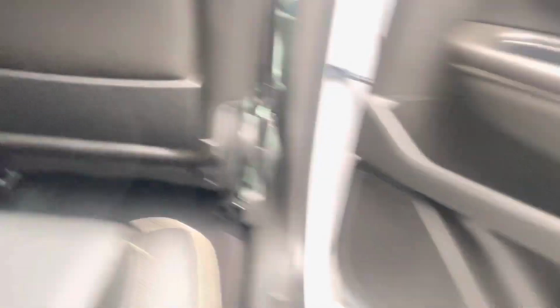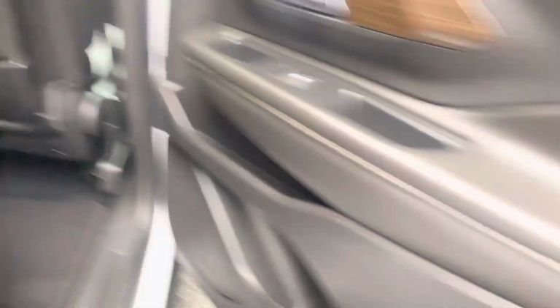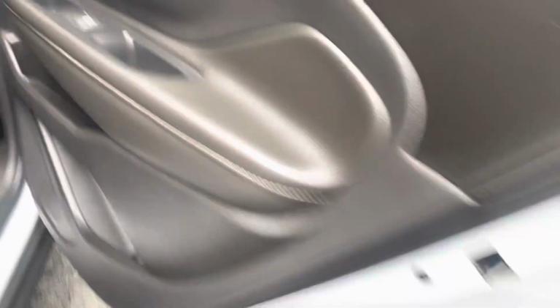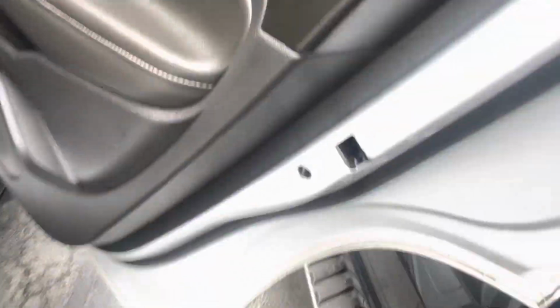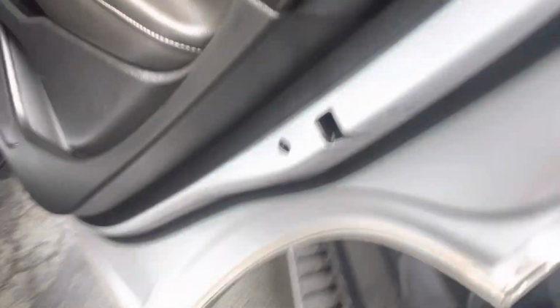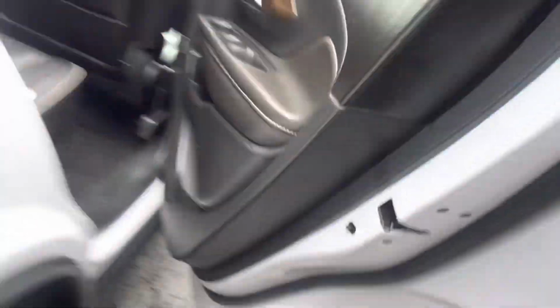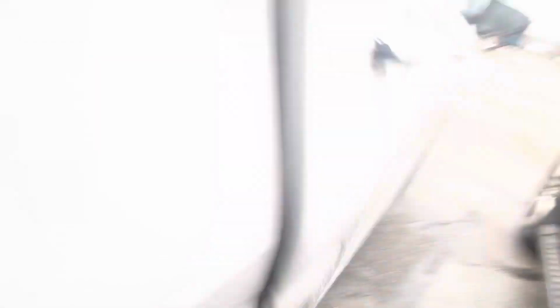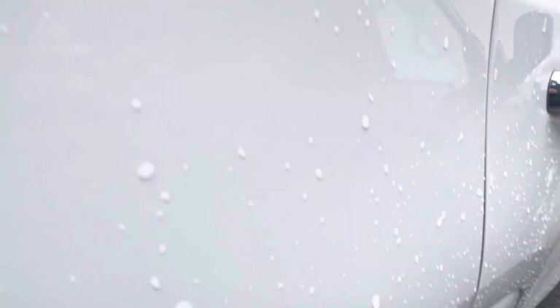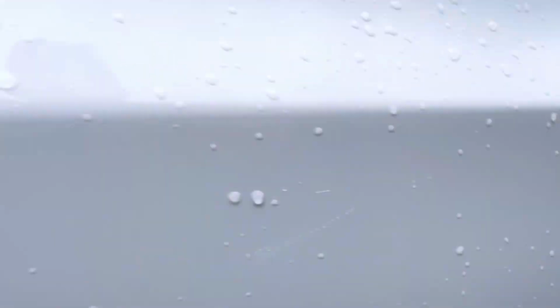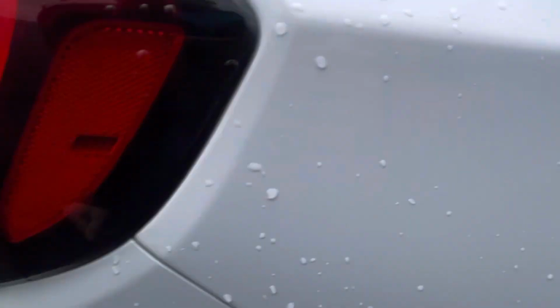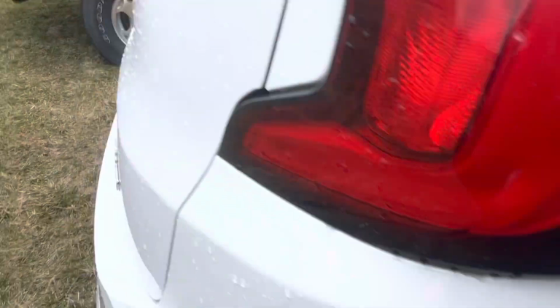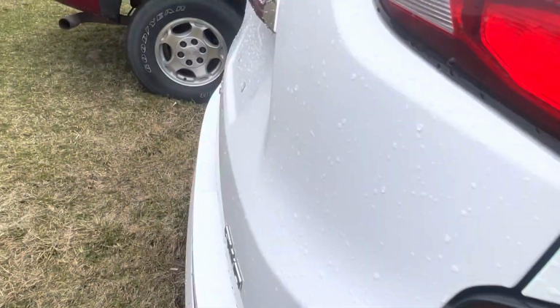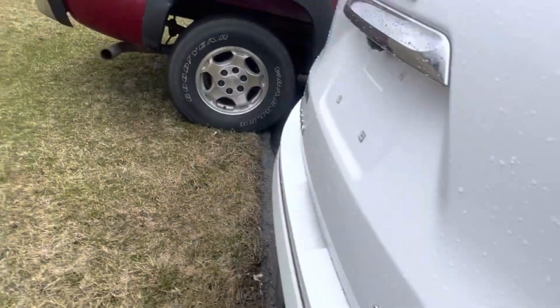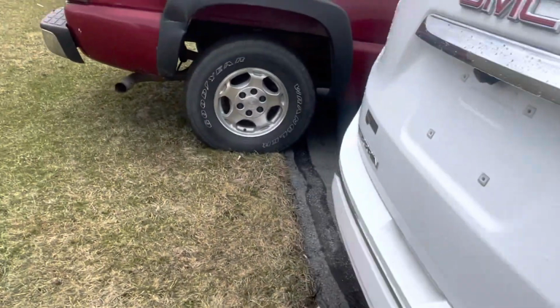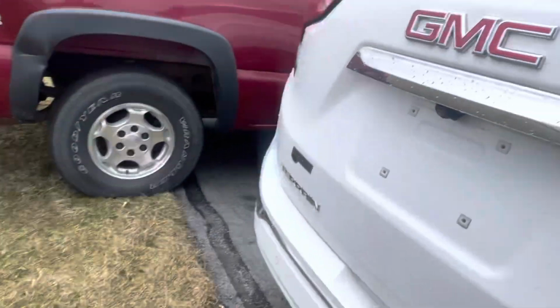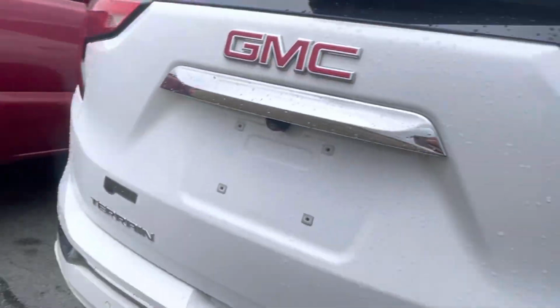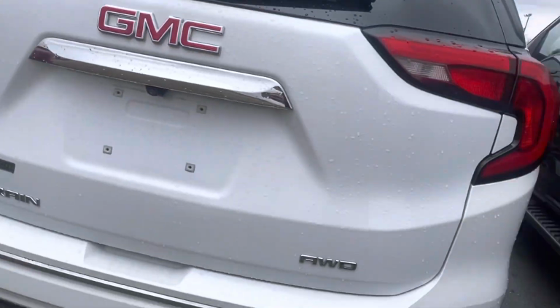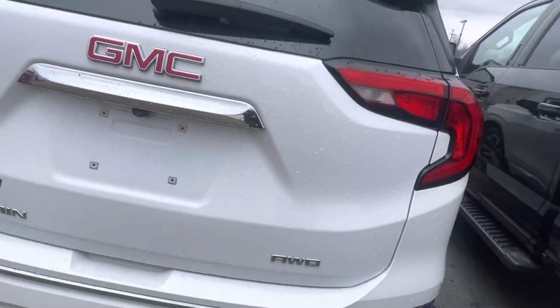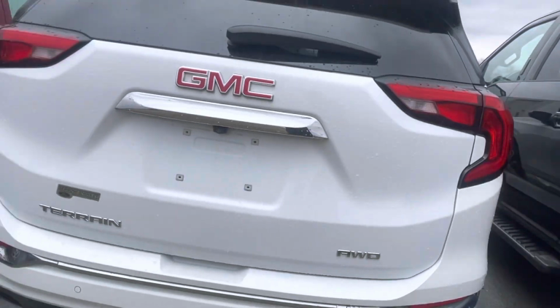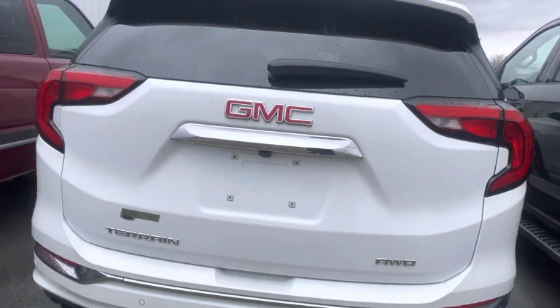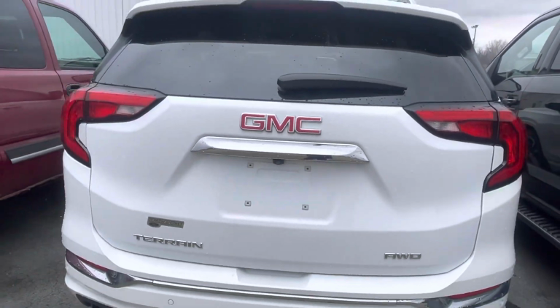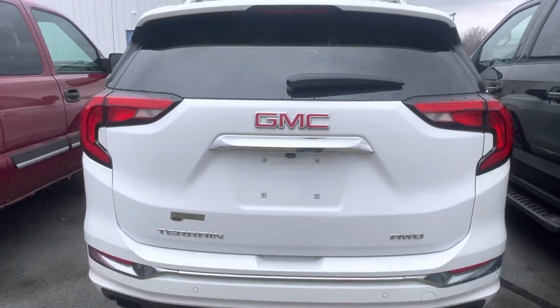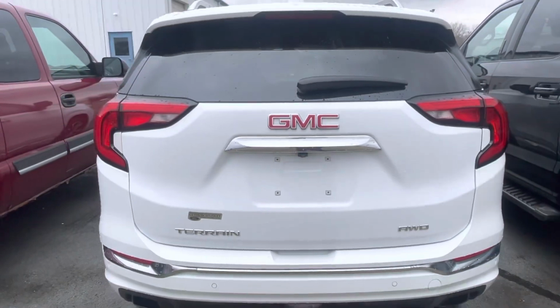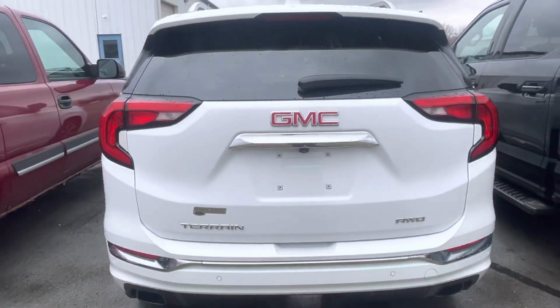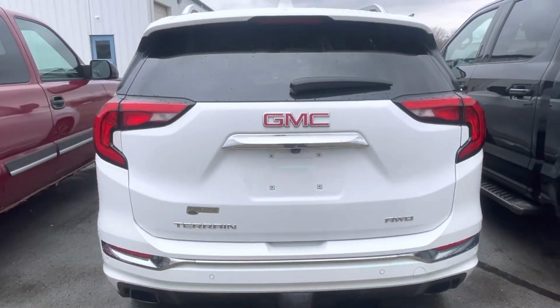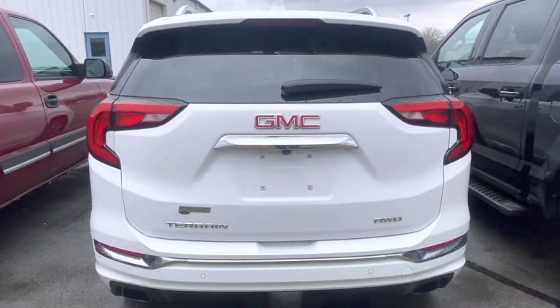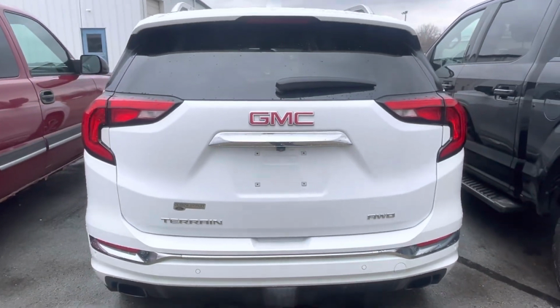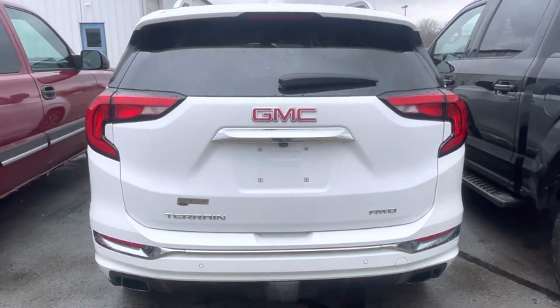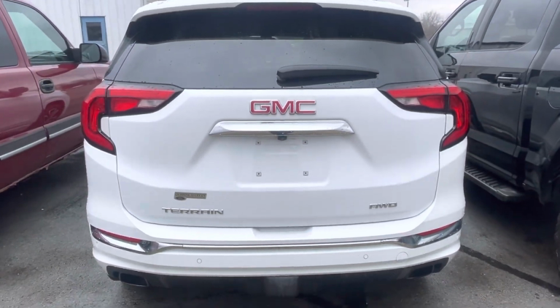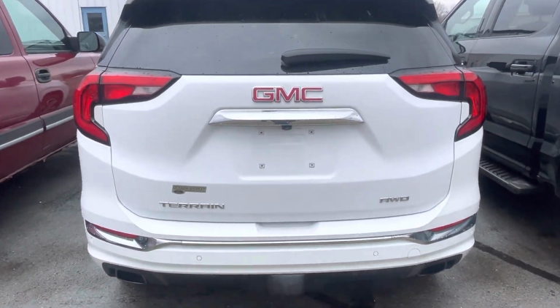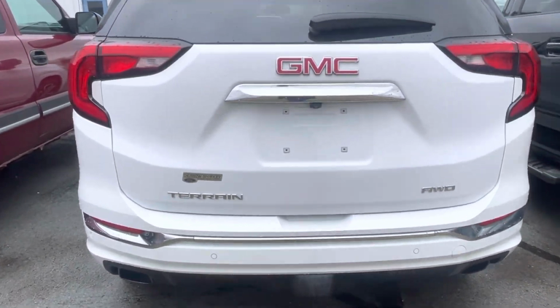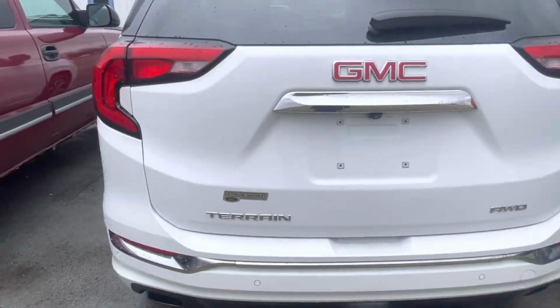Two-way heated seats in the rear as well. It's raining, so bear with my slow movements. All-wheel drive.